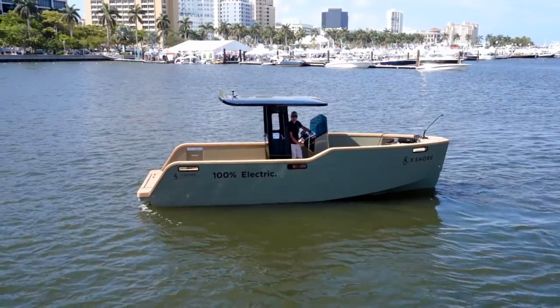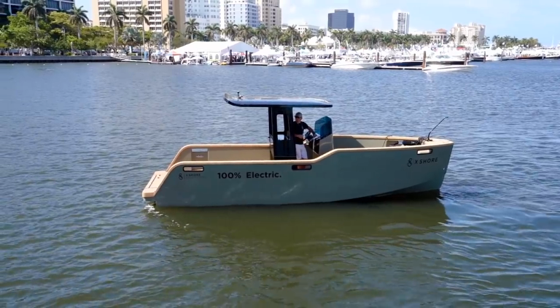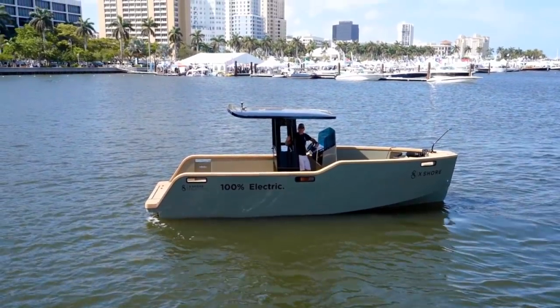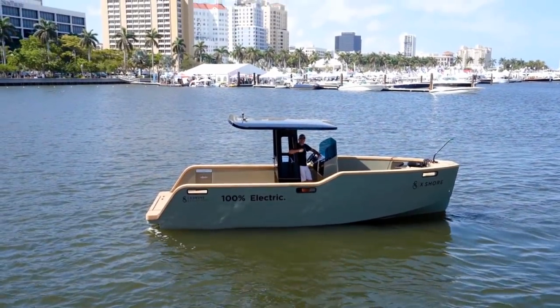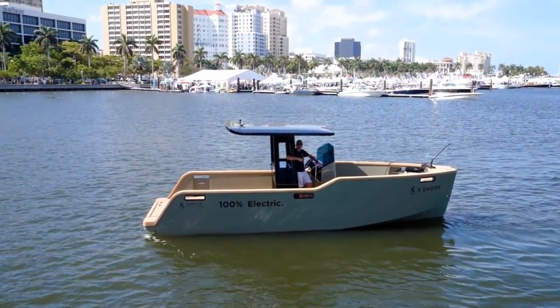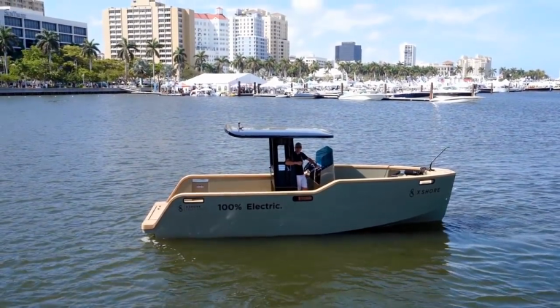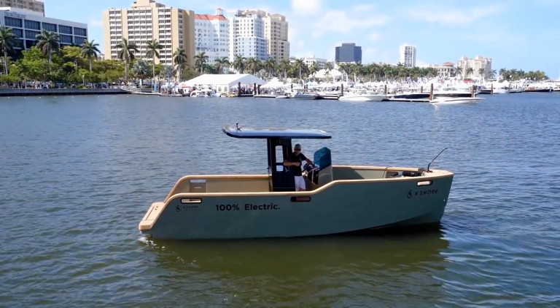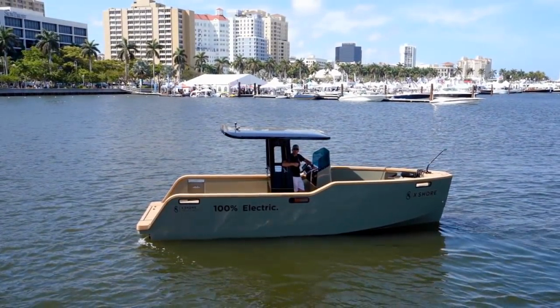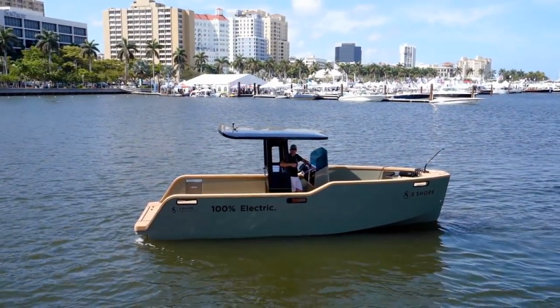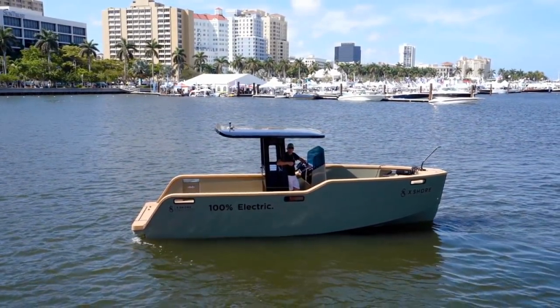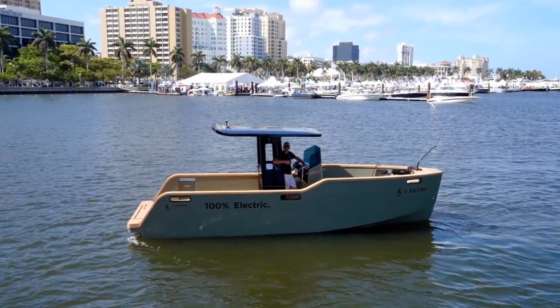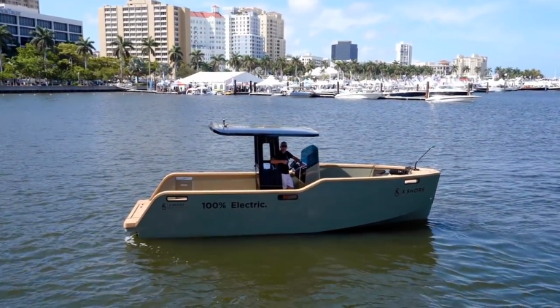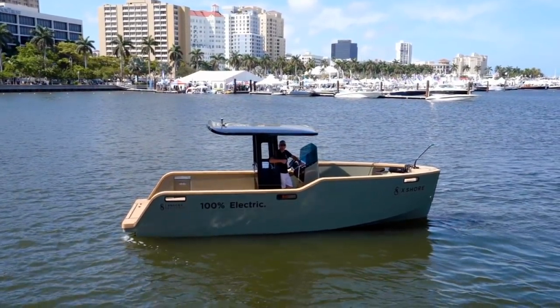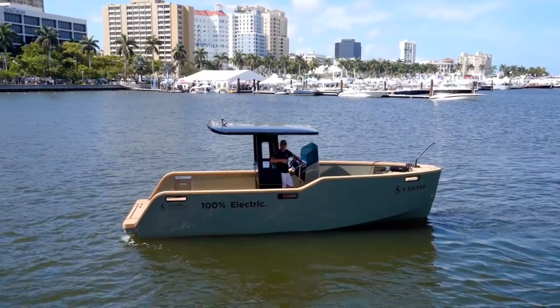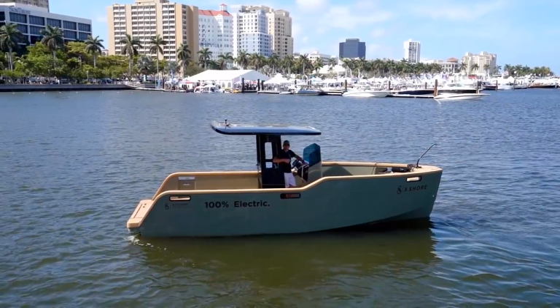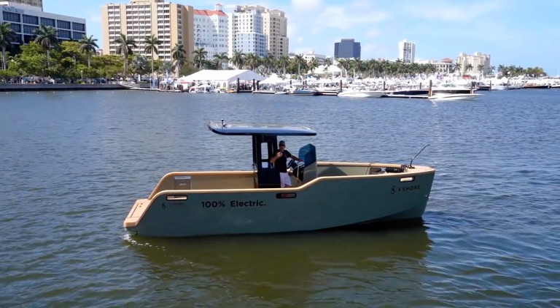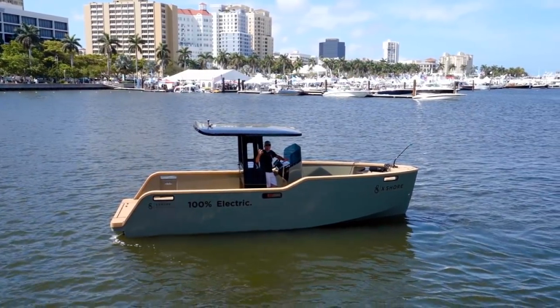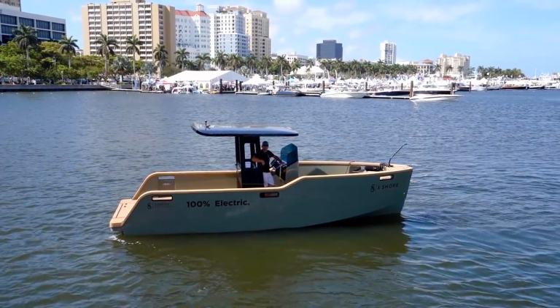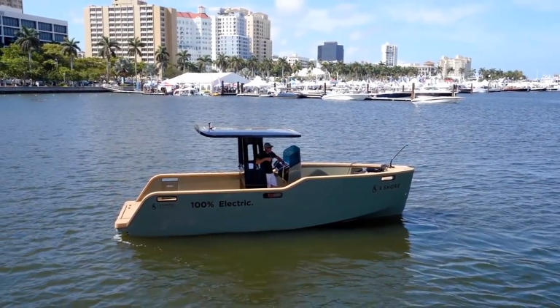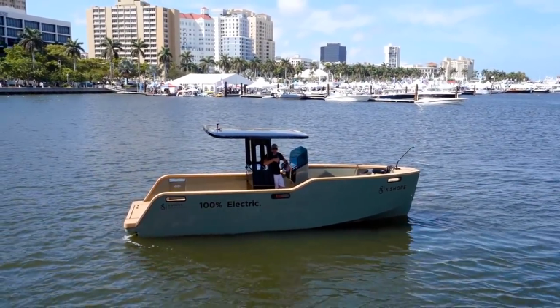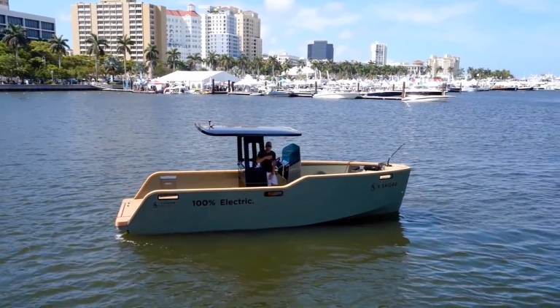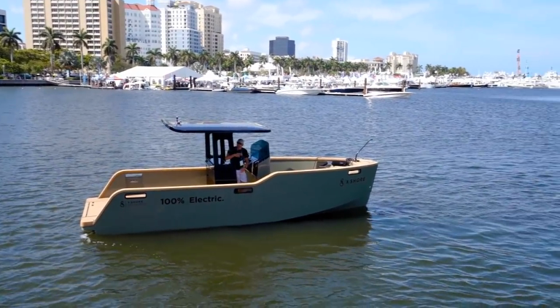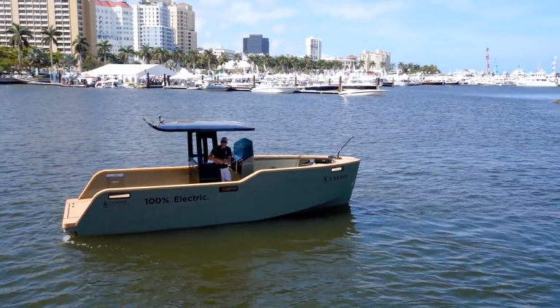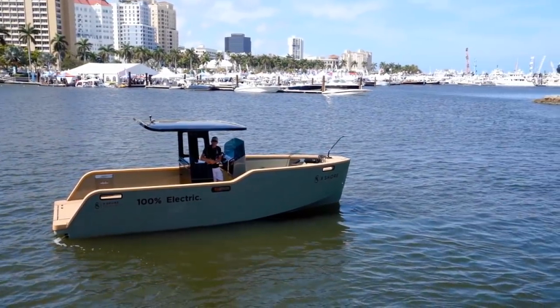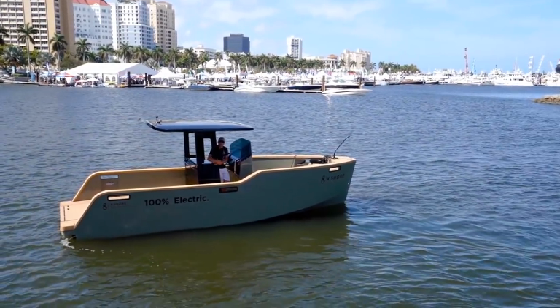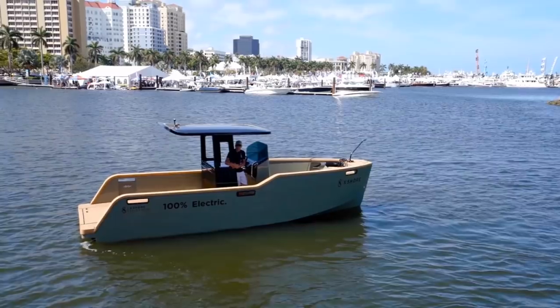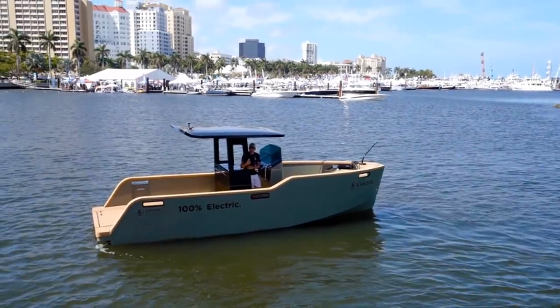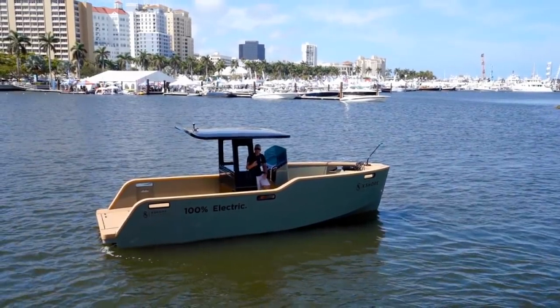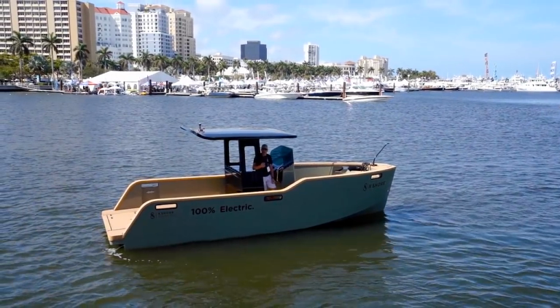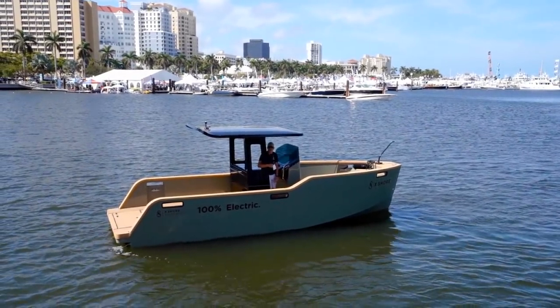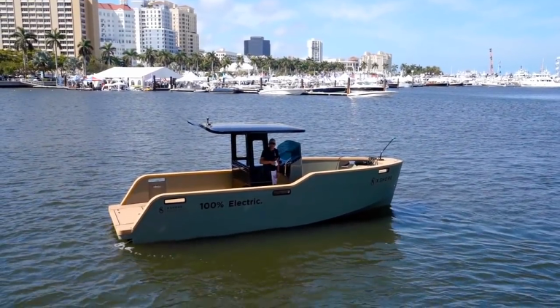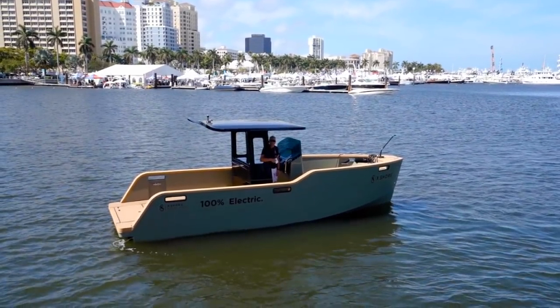I'm going to show the one out of the water, and then go ahead and set it up. Tomorrow we're going to ride it. It'll do 40 knots, guys. 40 knots! With a thousand foot-pounds. A thousand foot-pounds.